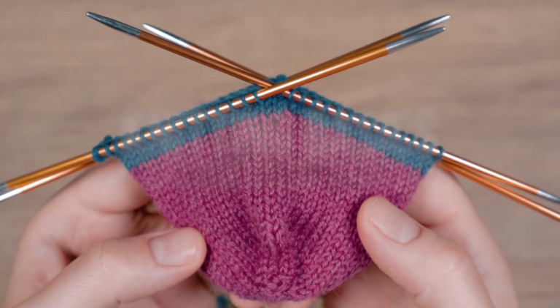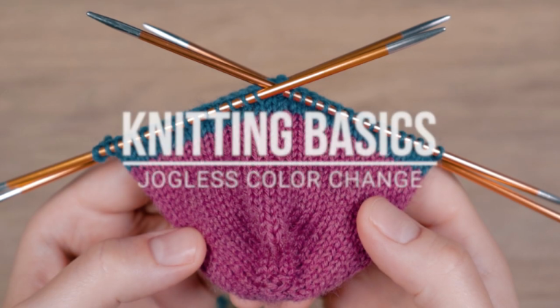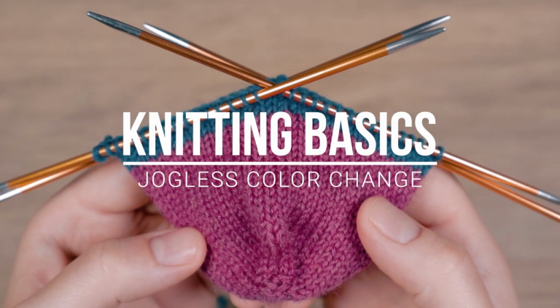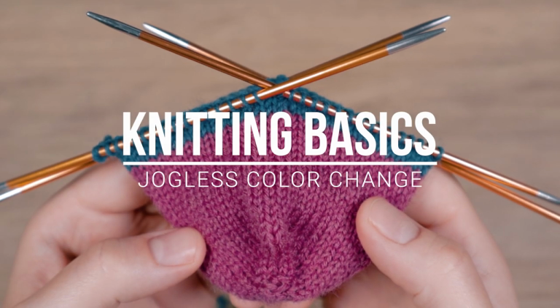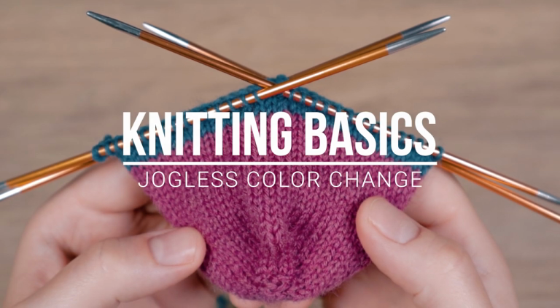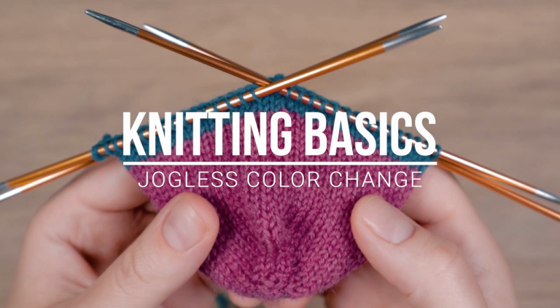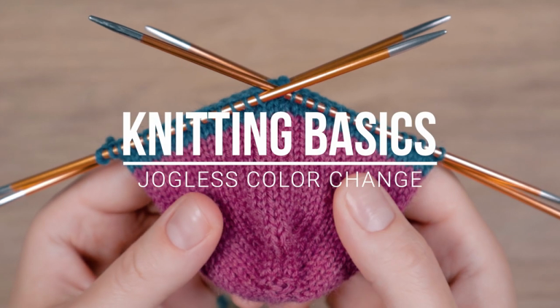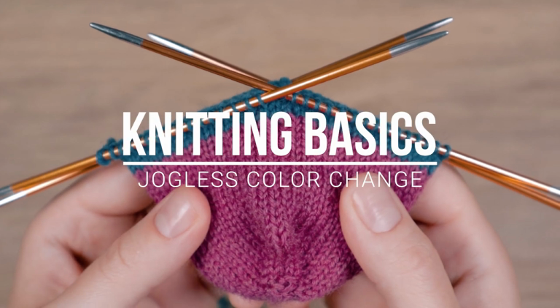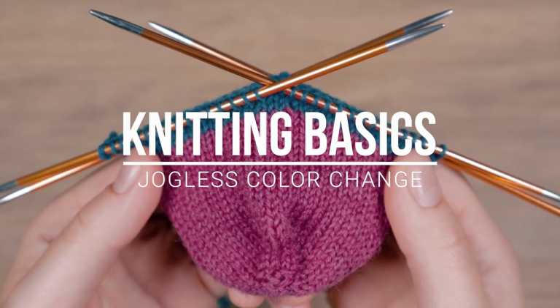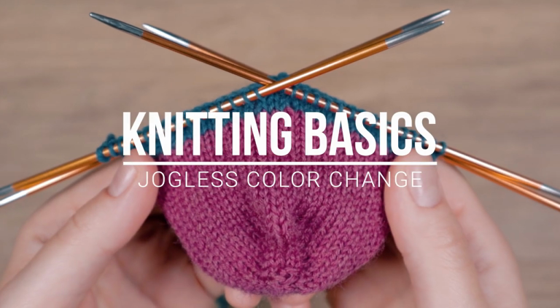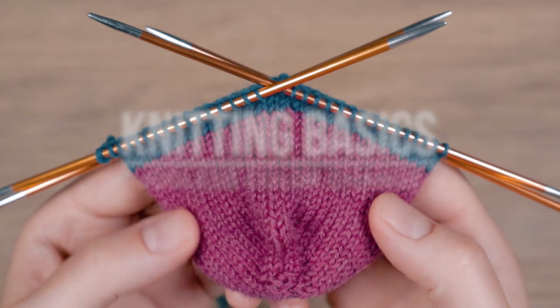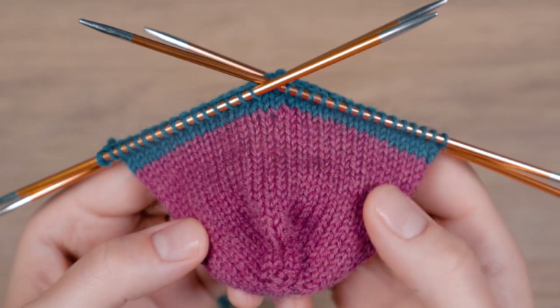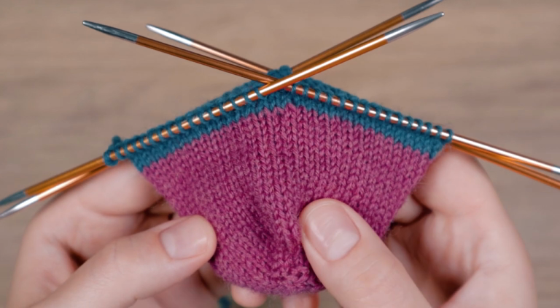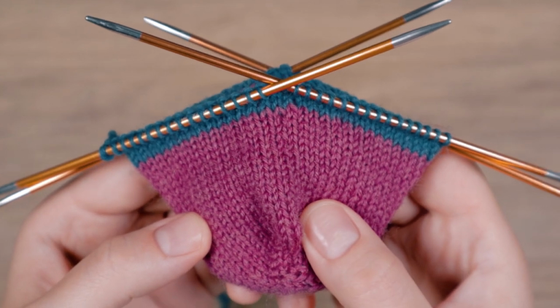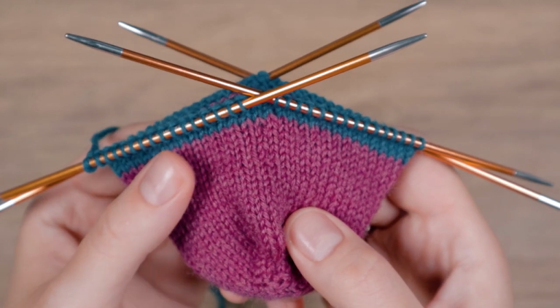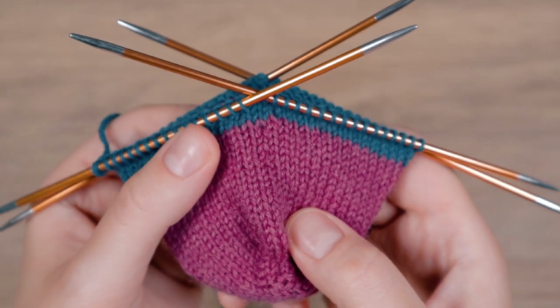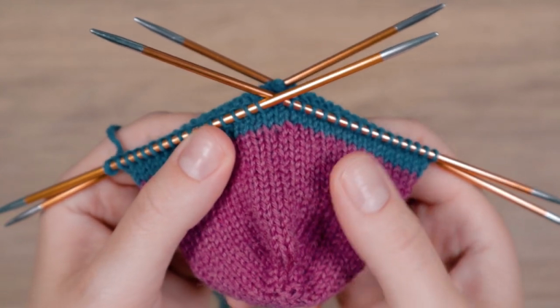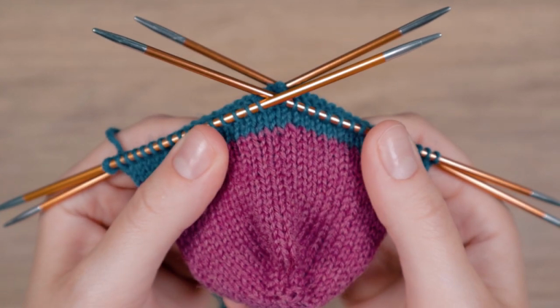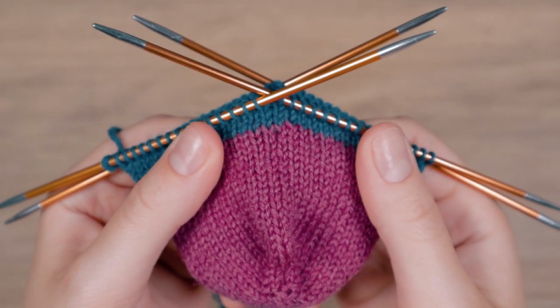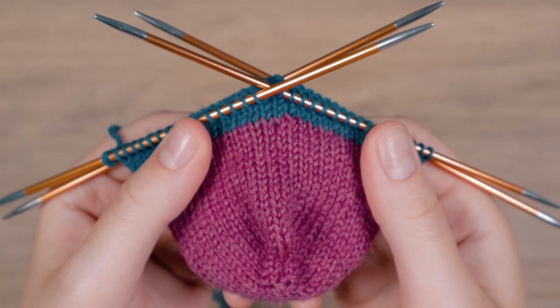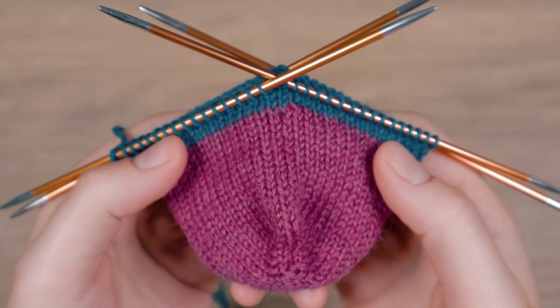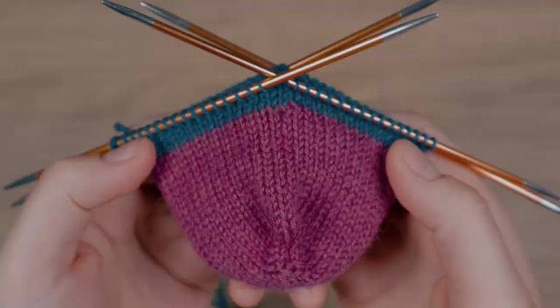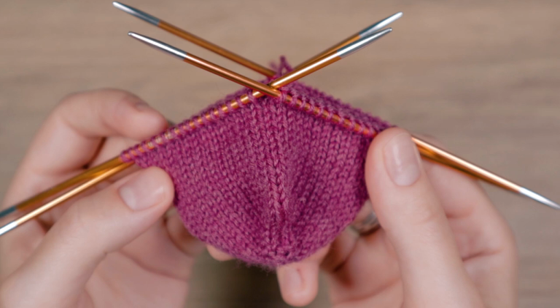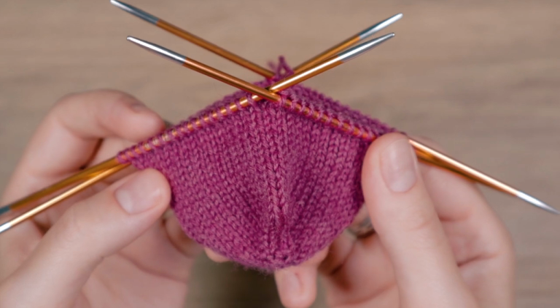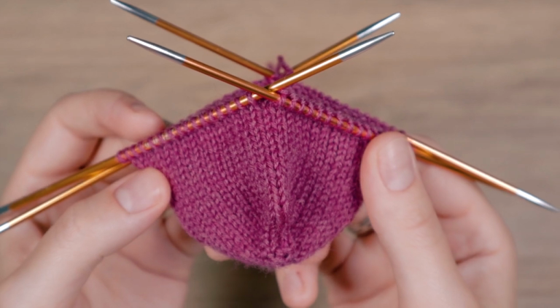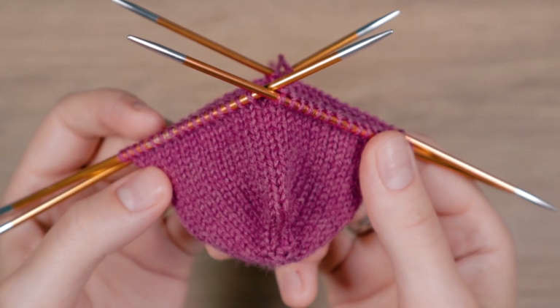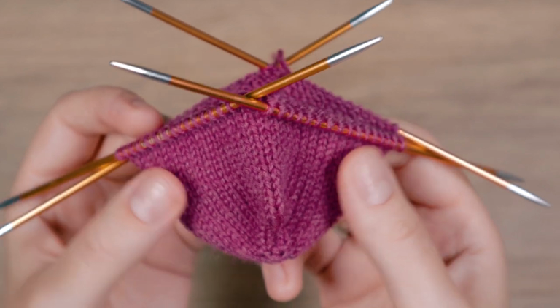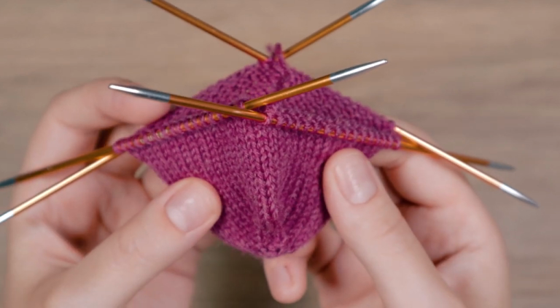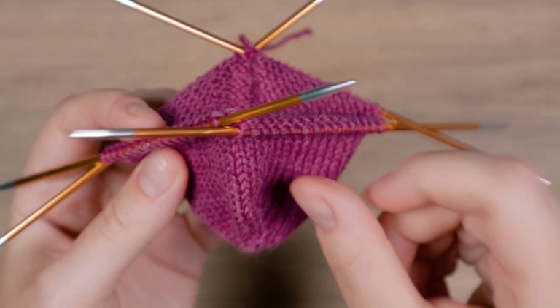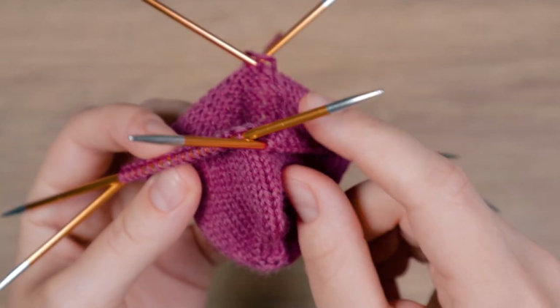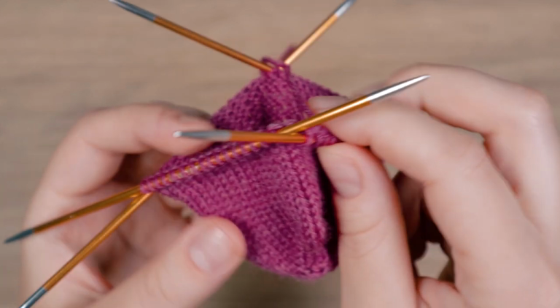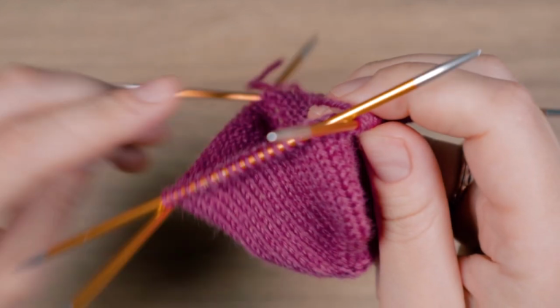Hi! In this video I will show you how to make a jog-less color change. First I will change from pink to blue.